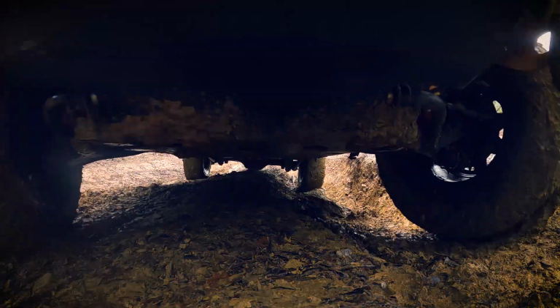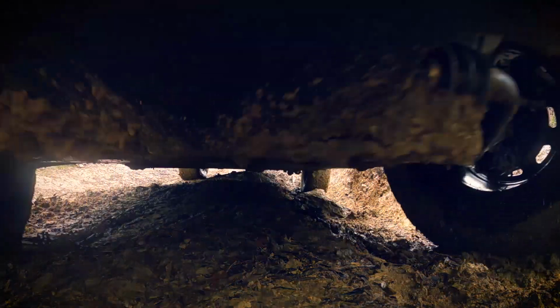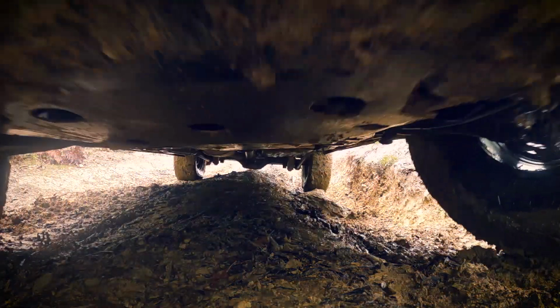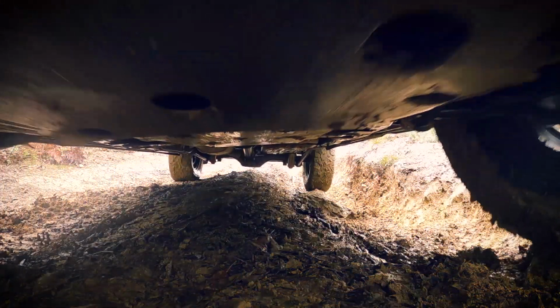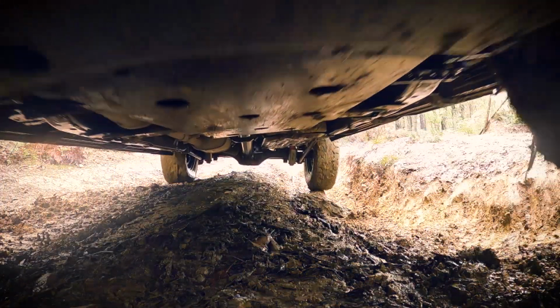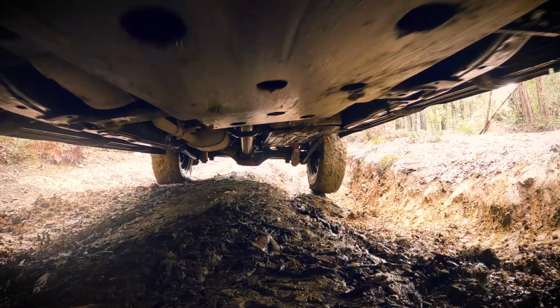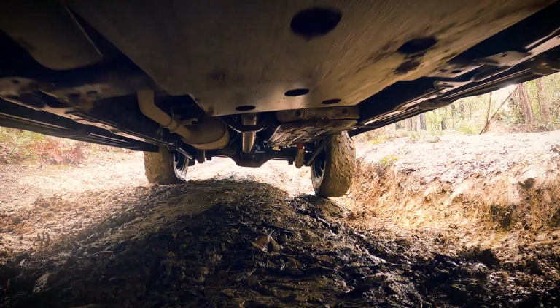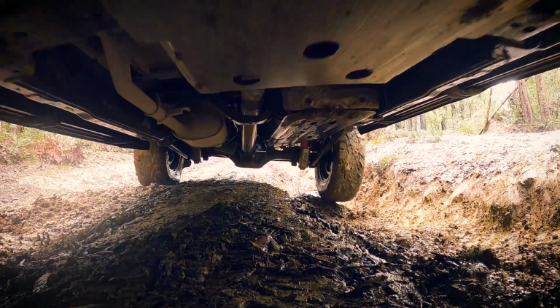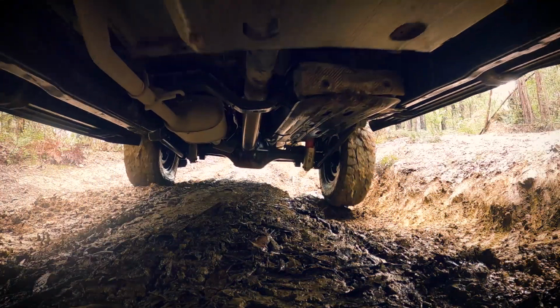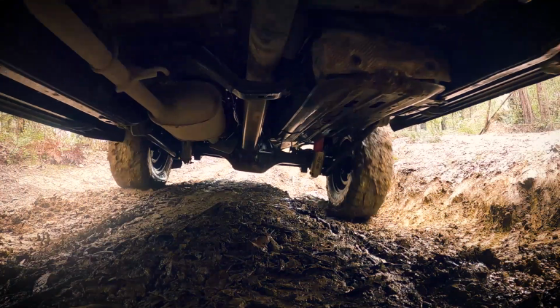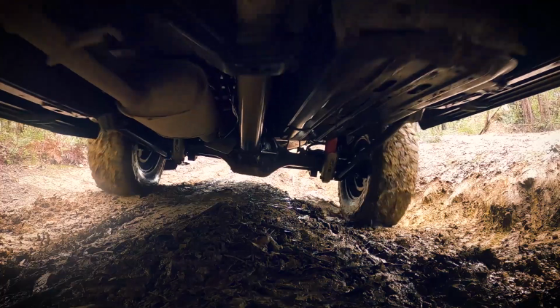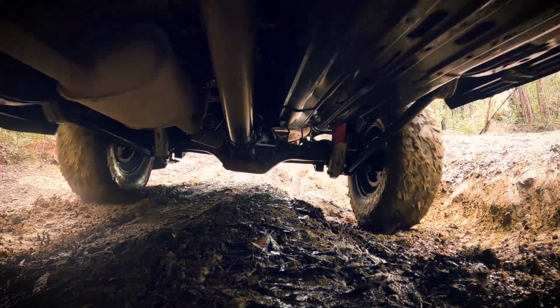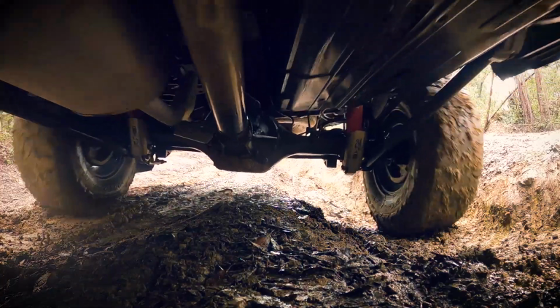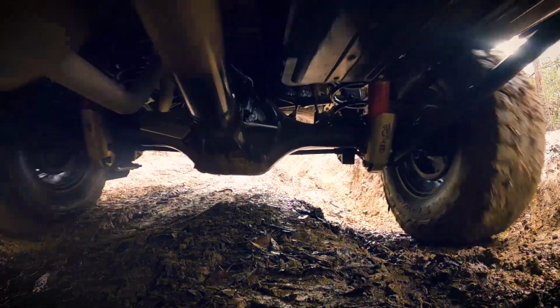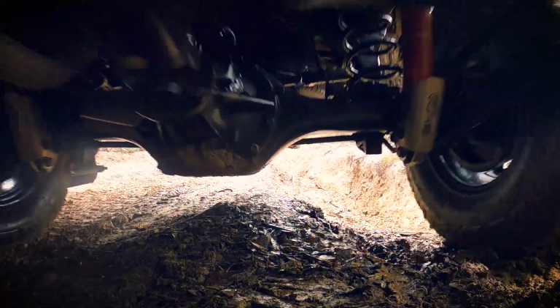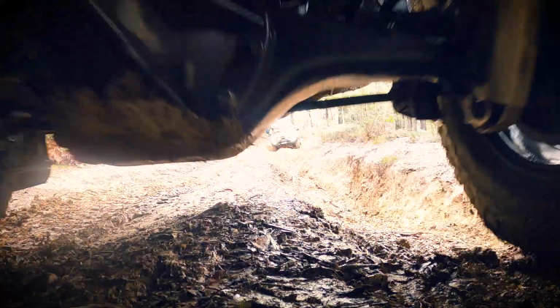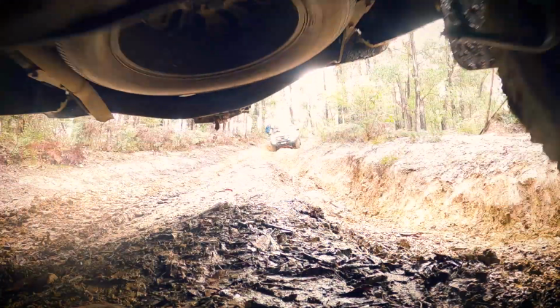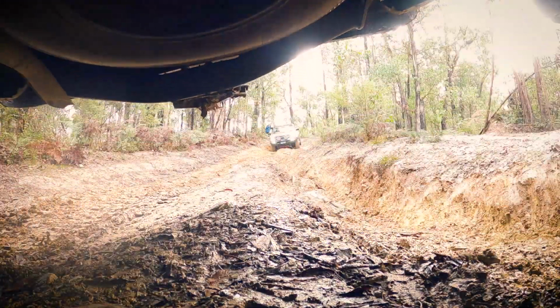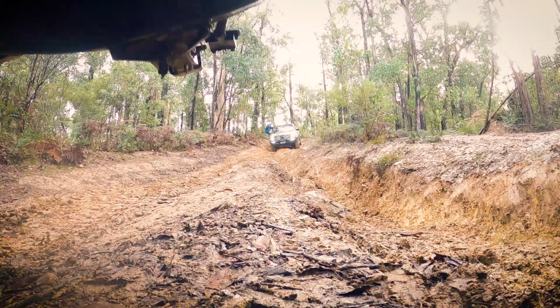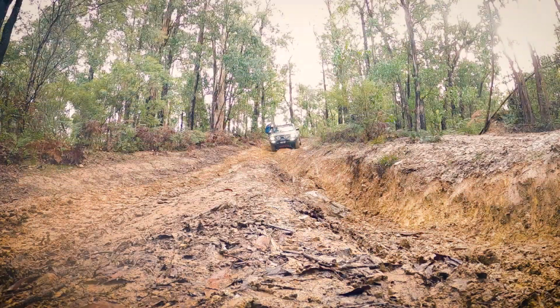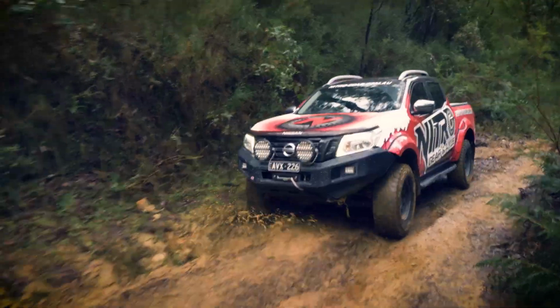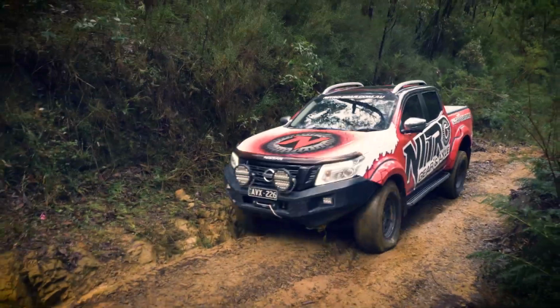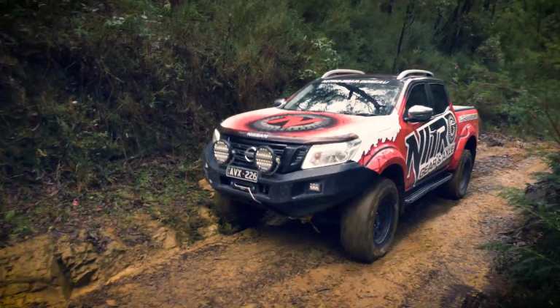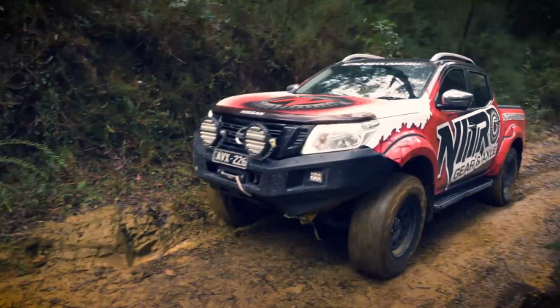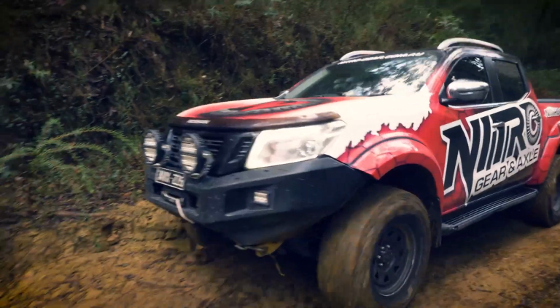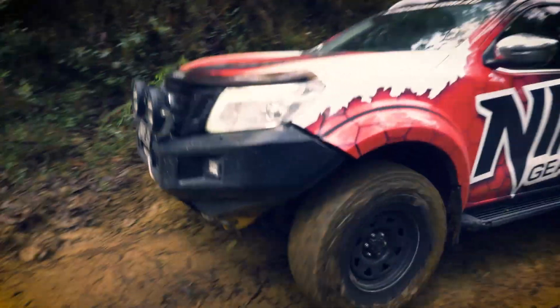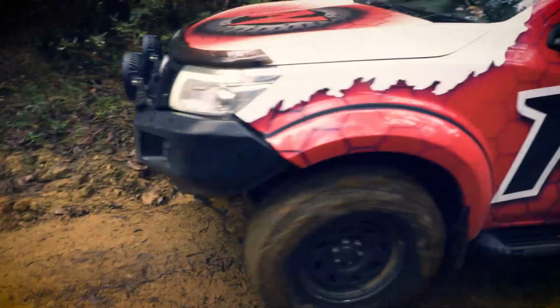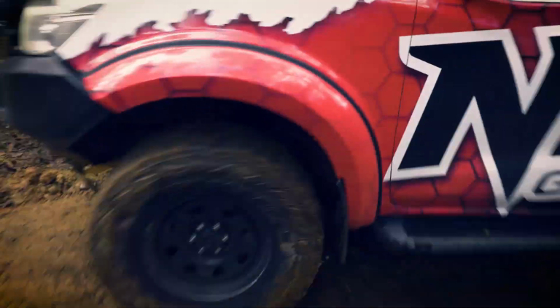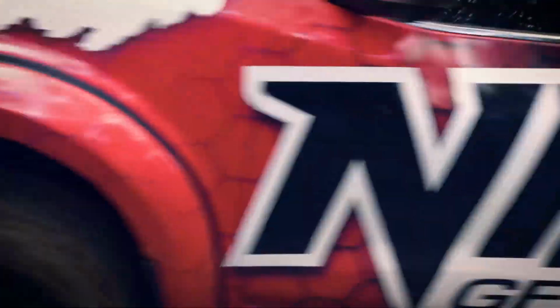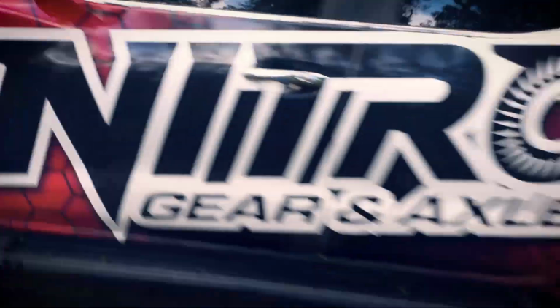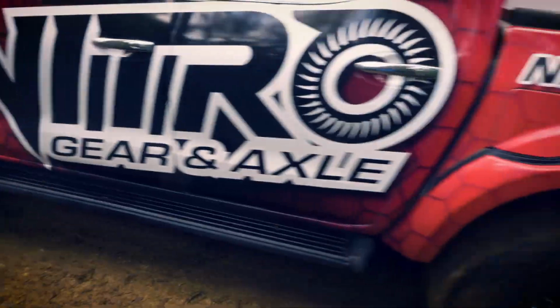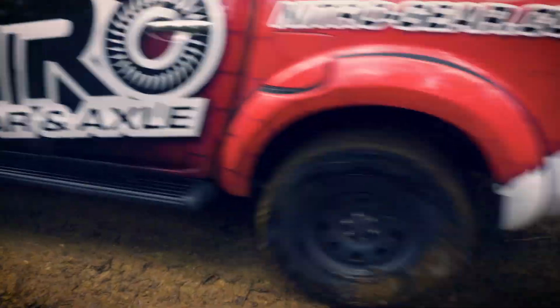It also will help with the longevity of all of the other moving parts on the car as well. So even if you aren't running our axles, it'll help keep the standard ones alive a bit longer too, because they're not working so hard.